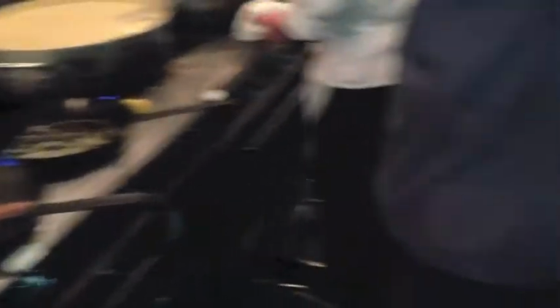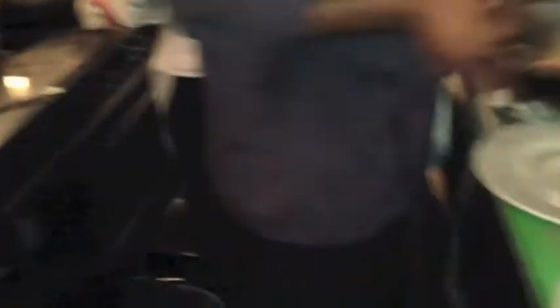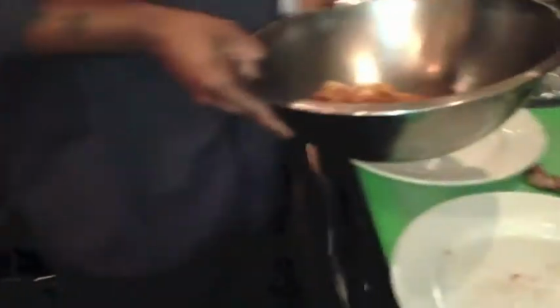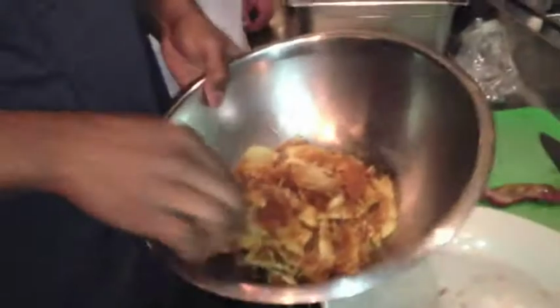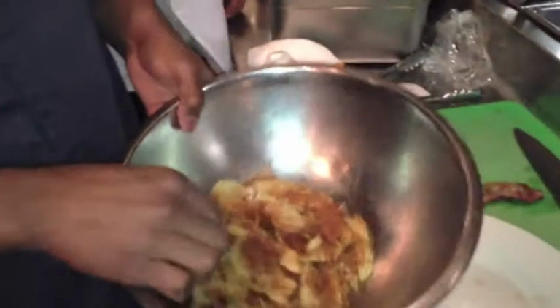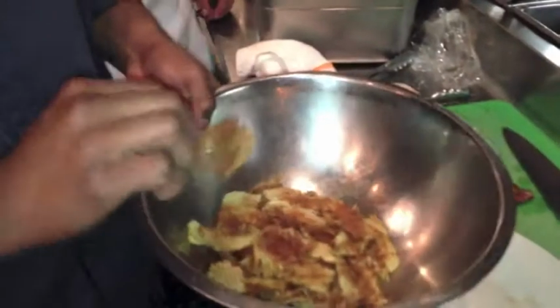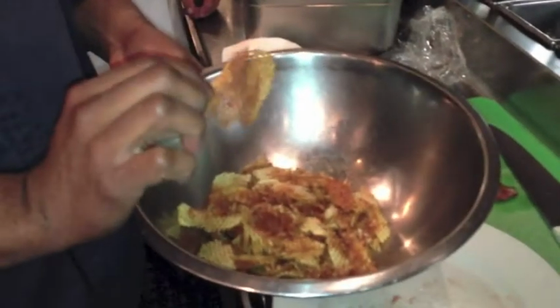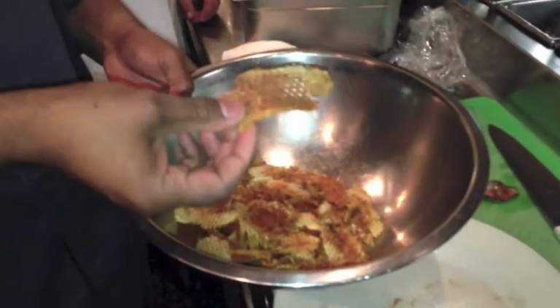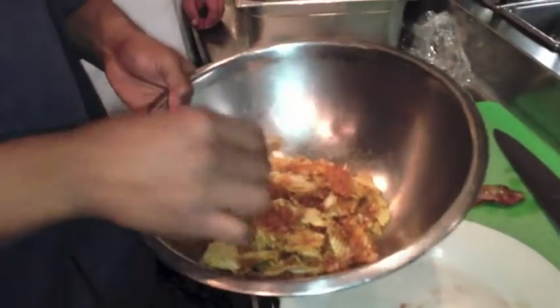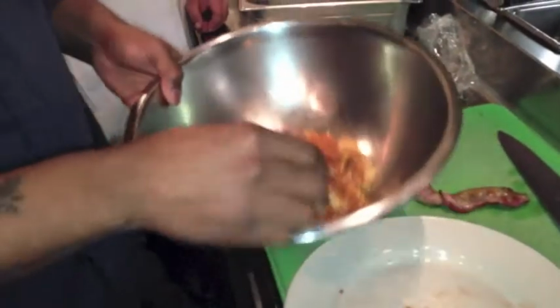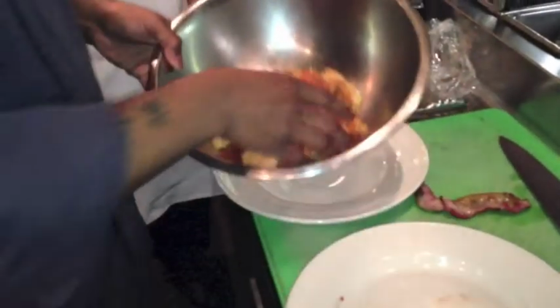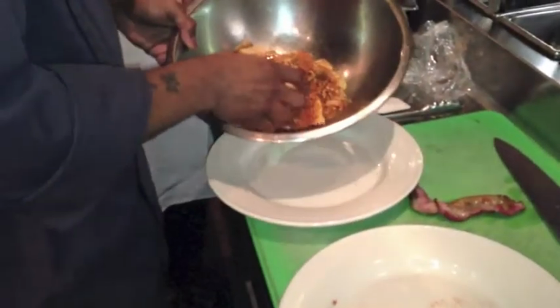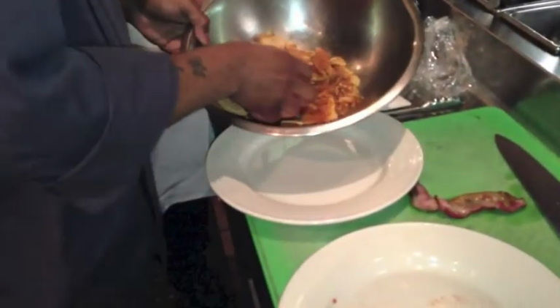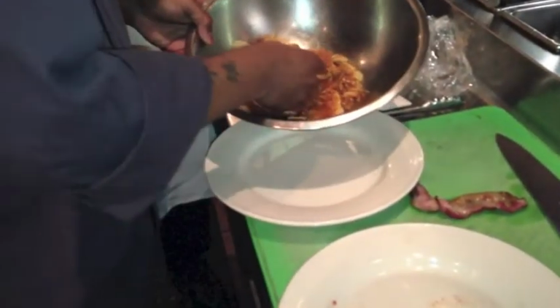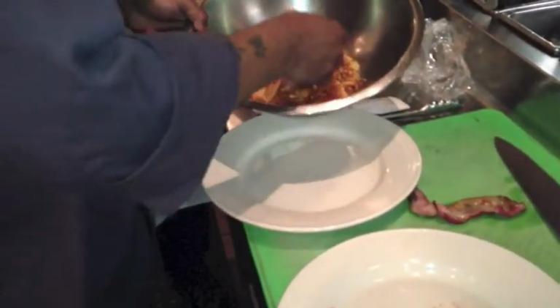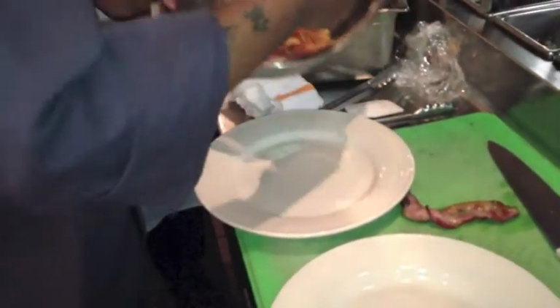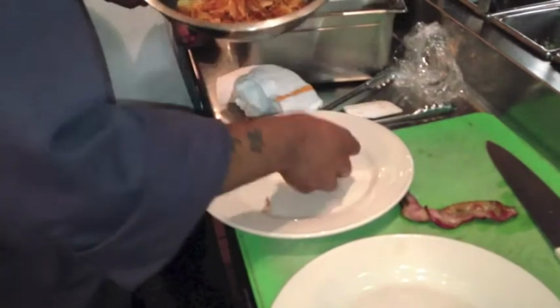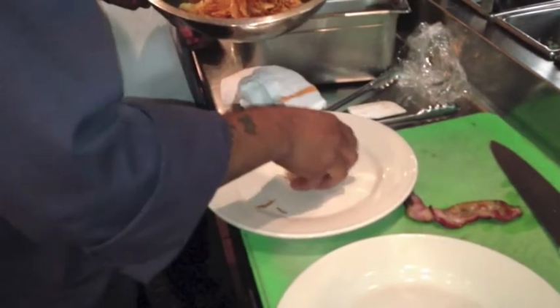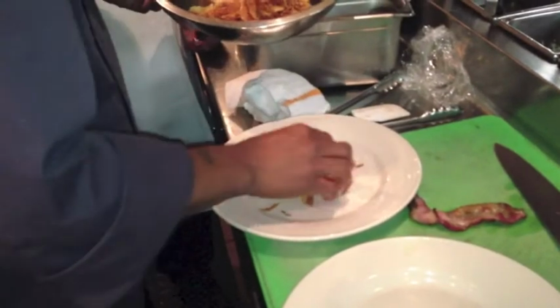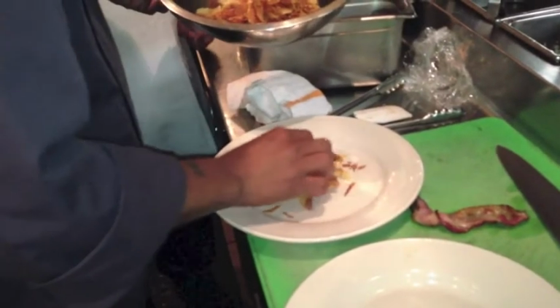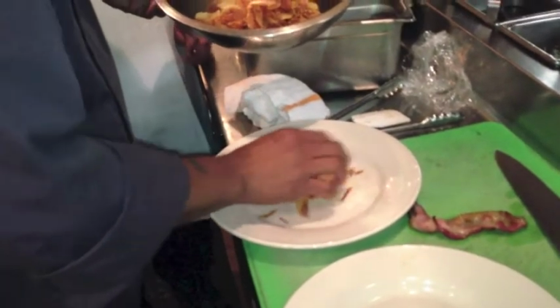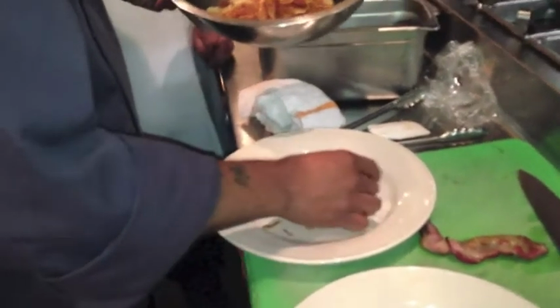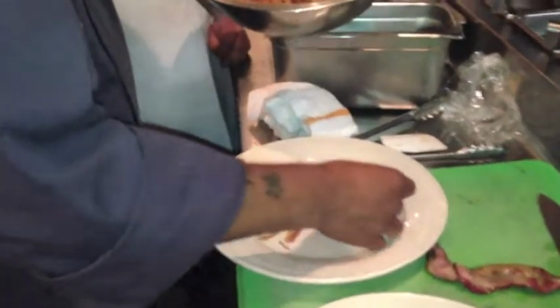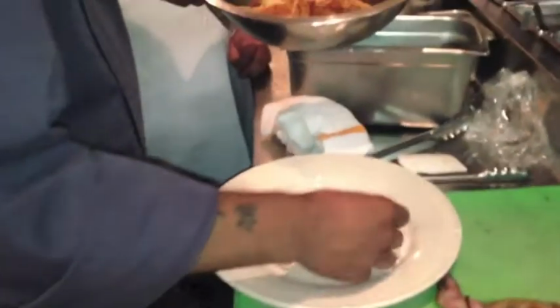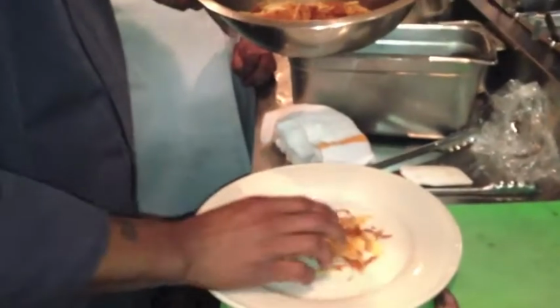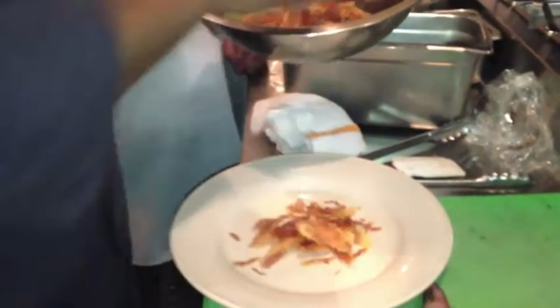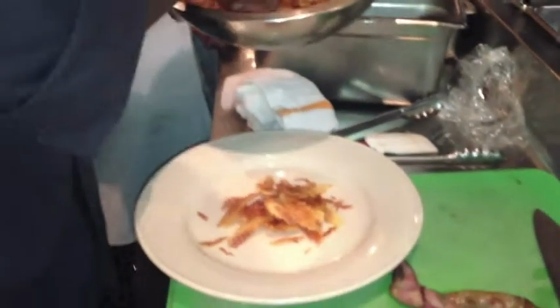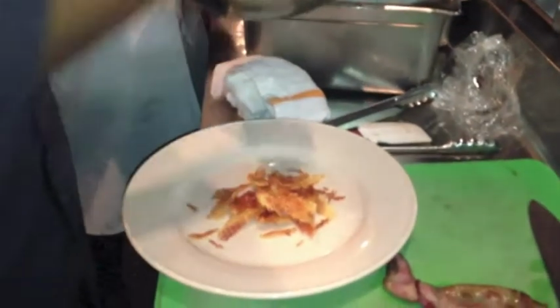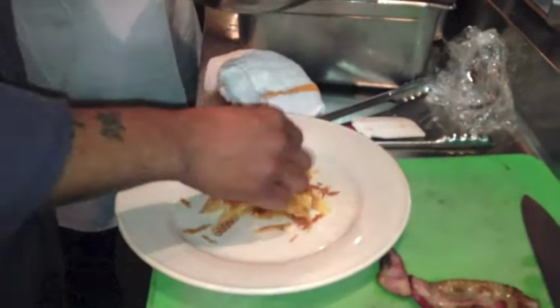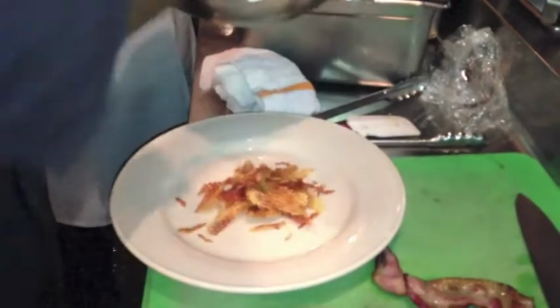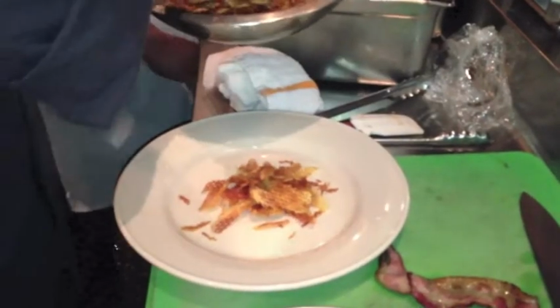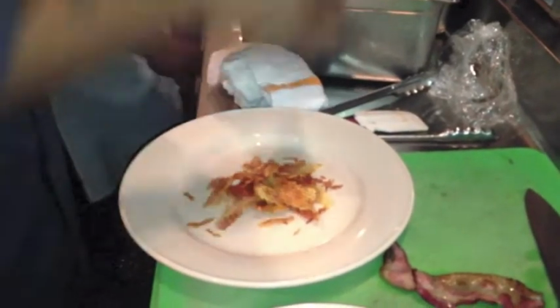Then we have our waffle-cut potato chips — those are going to go right on the bottom of the plate to create the nest. Then we're going to set our shad on top.